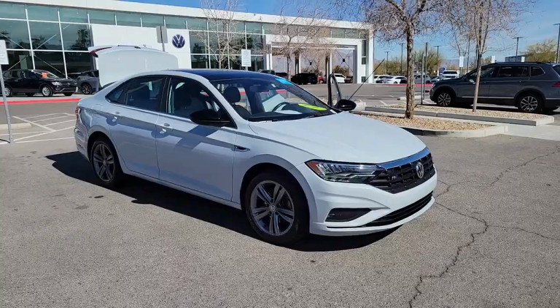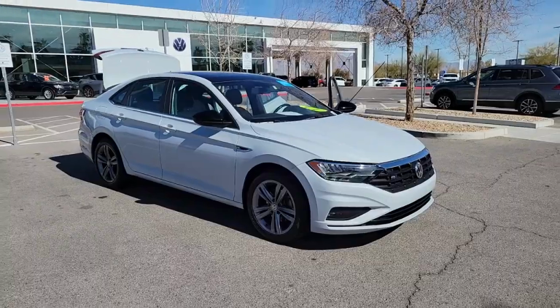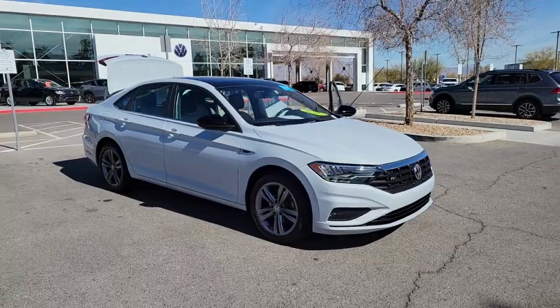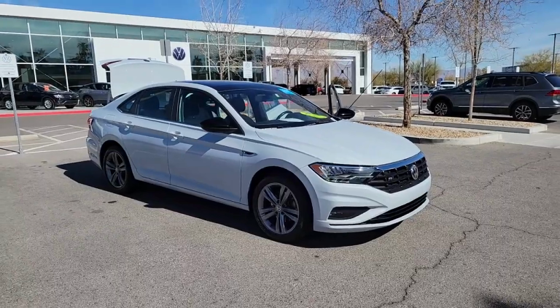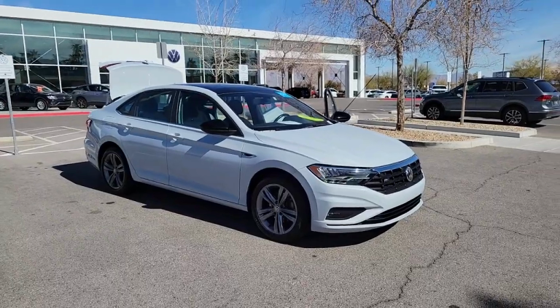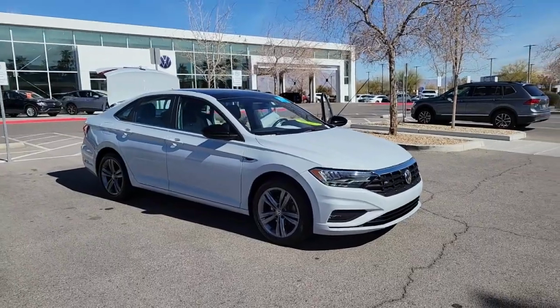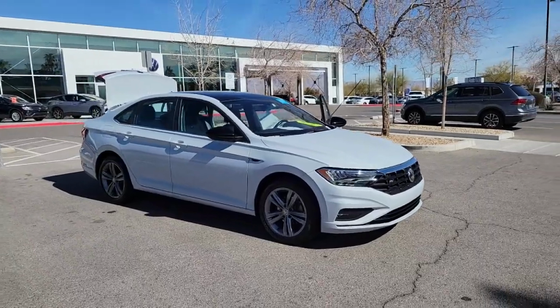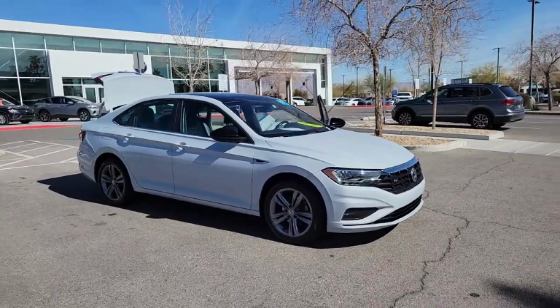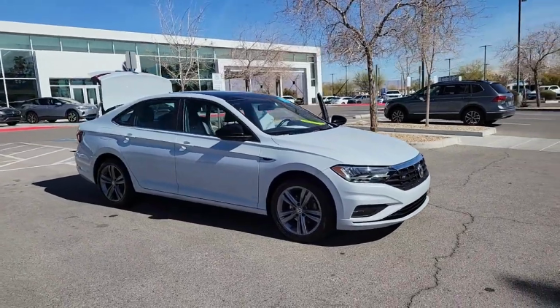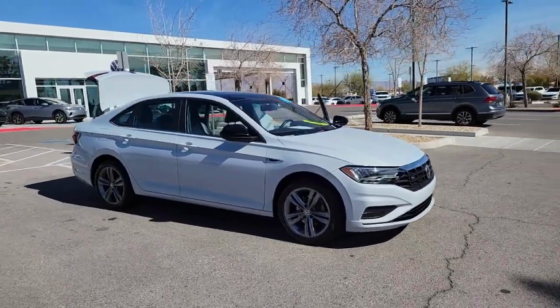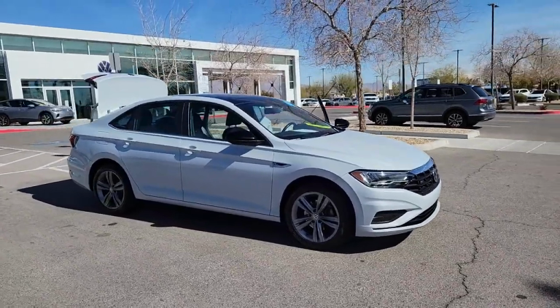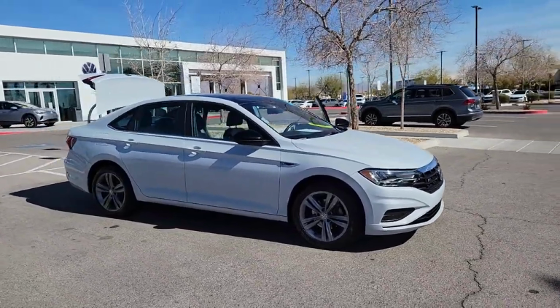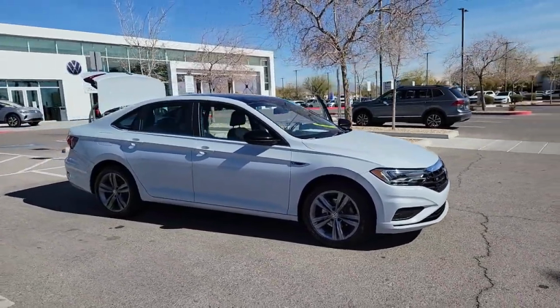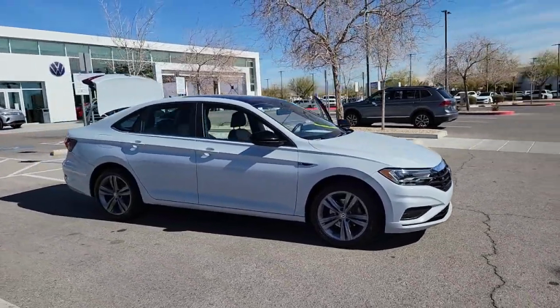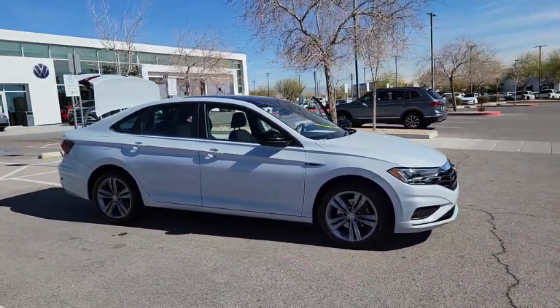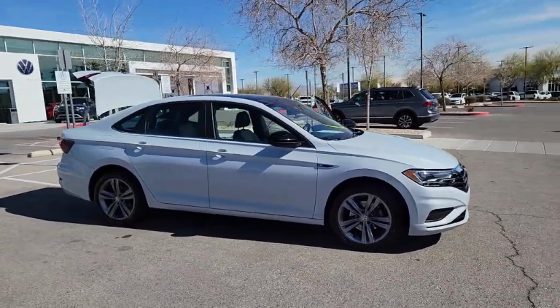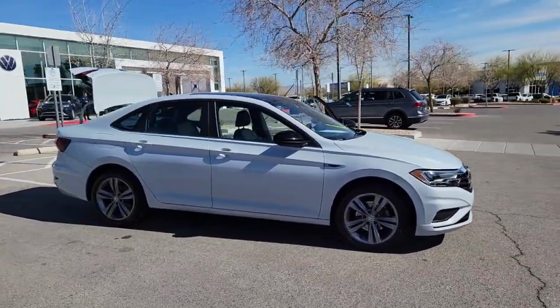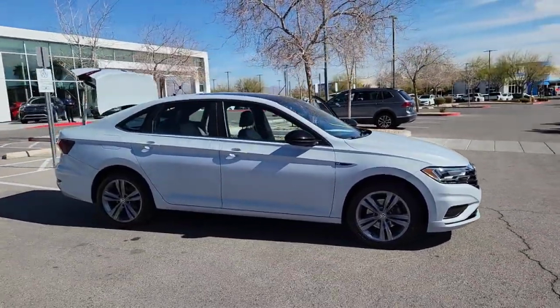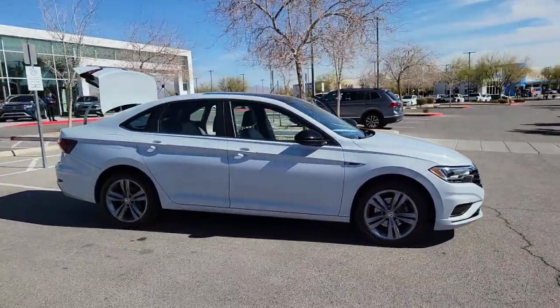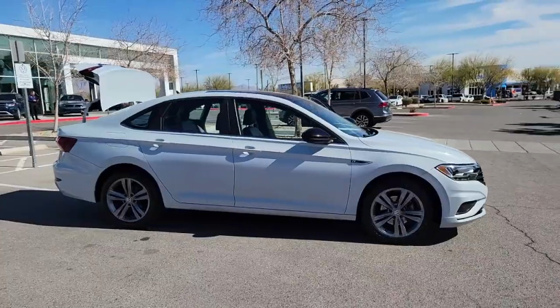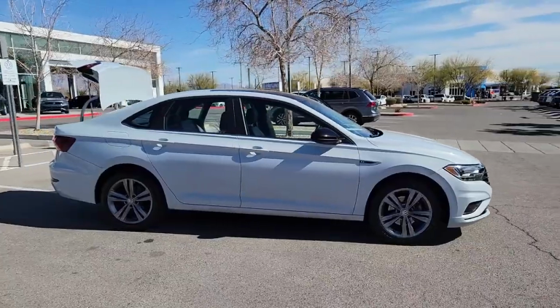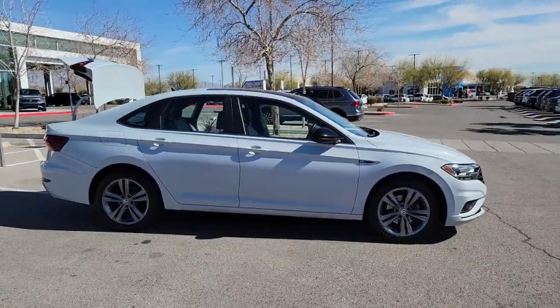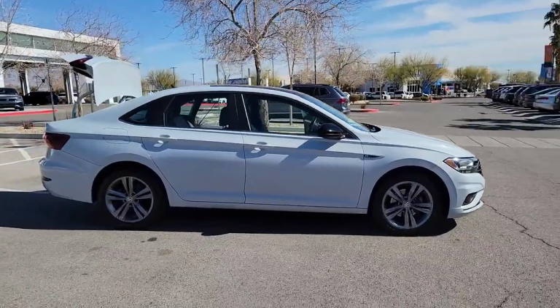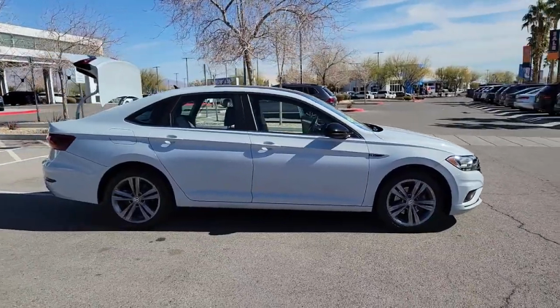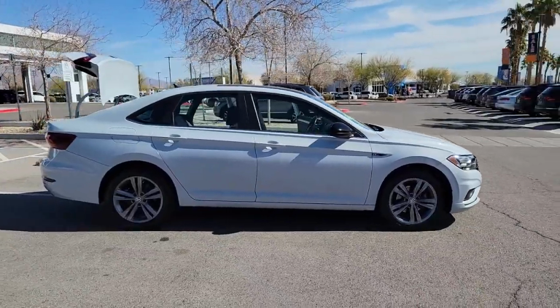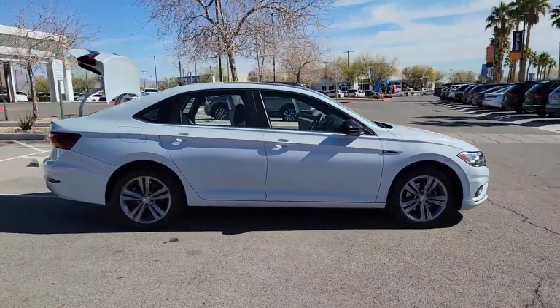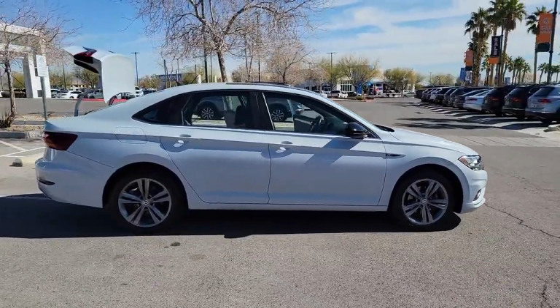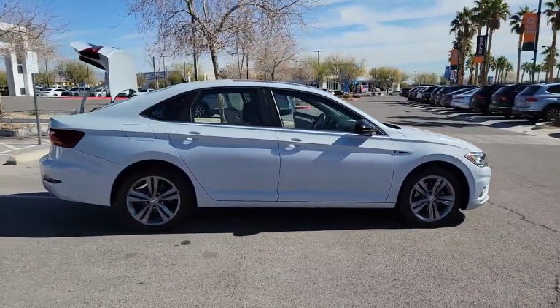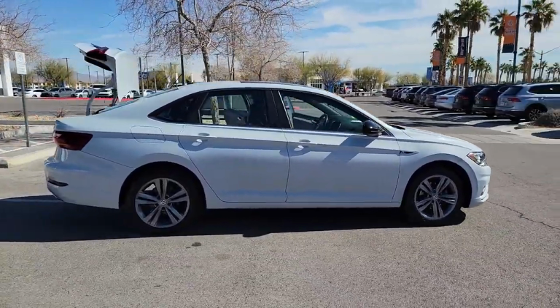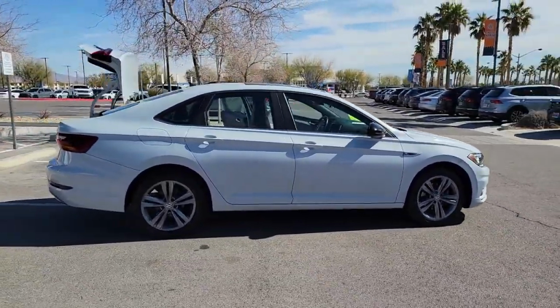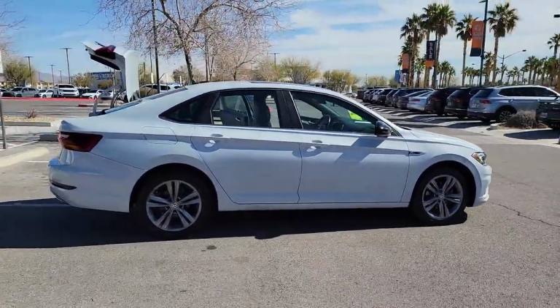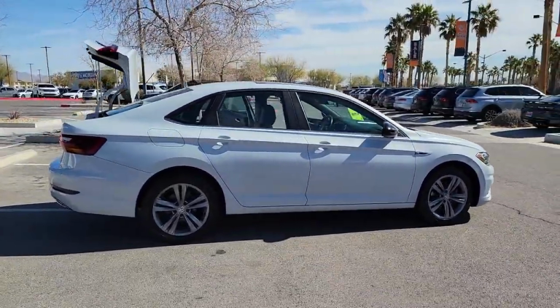Here is a wonderful 2019 Volkswagen Jetta. With less than 30,000 miles on the odometer, this vehicle provides excellent value.